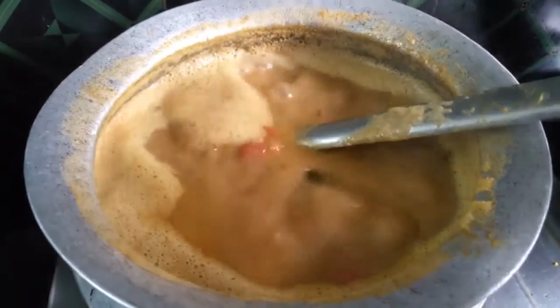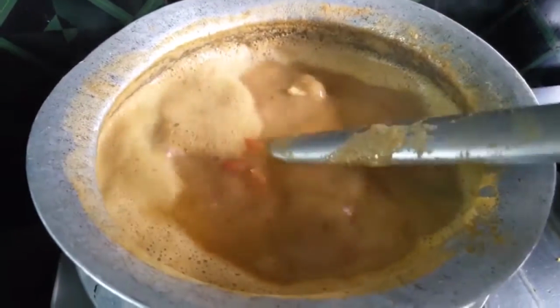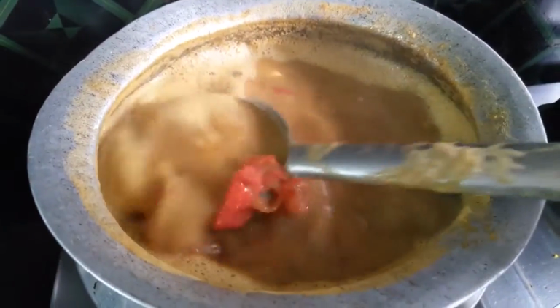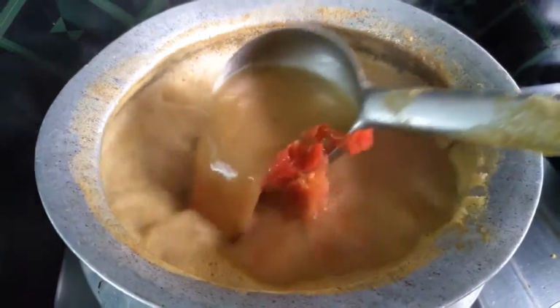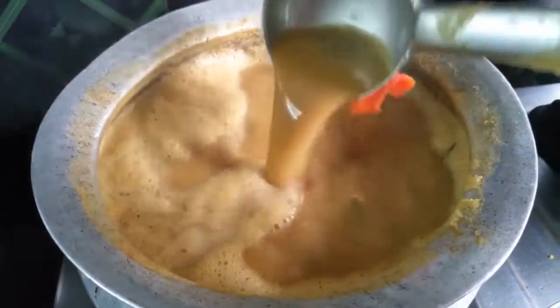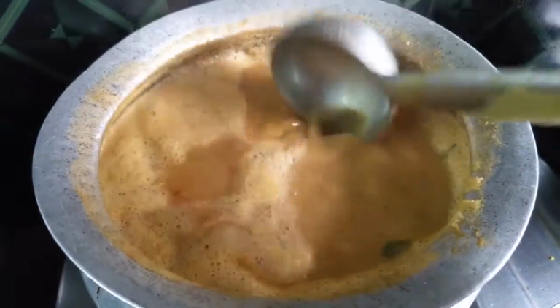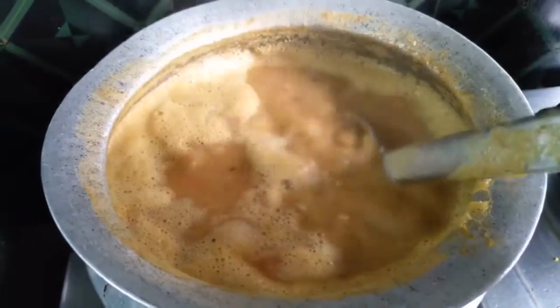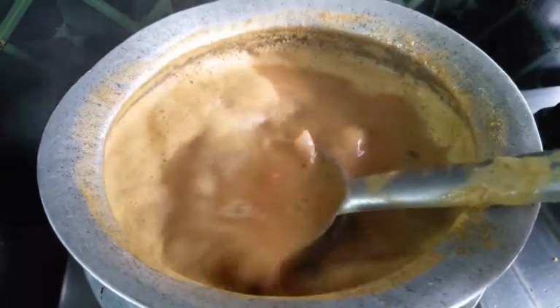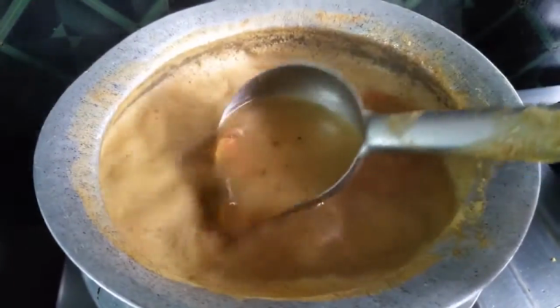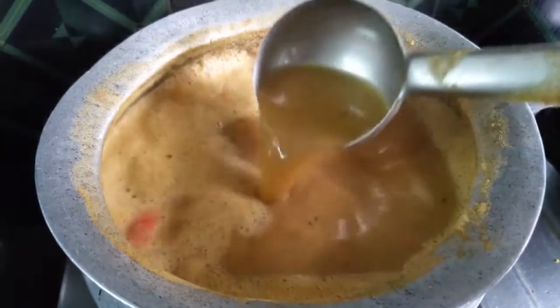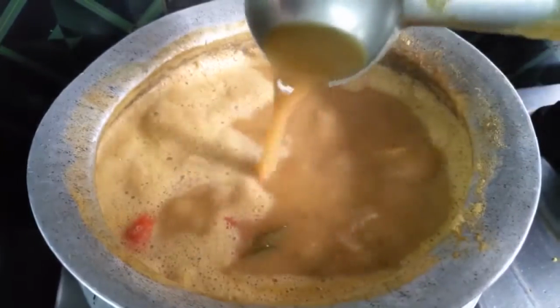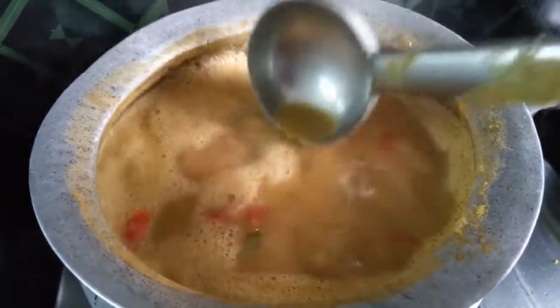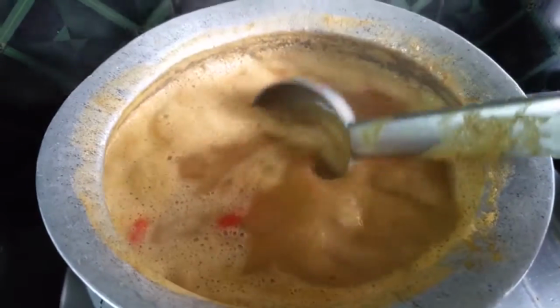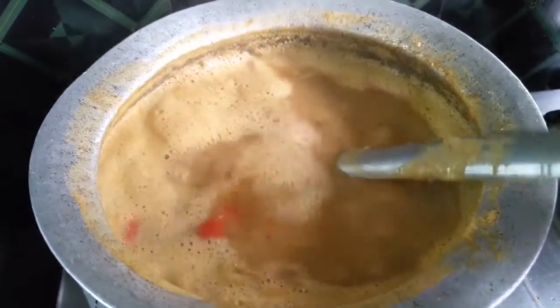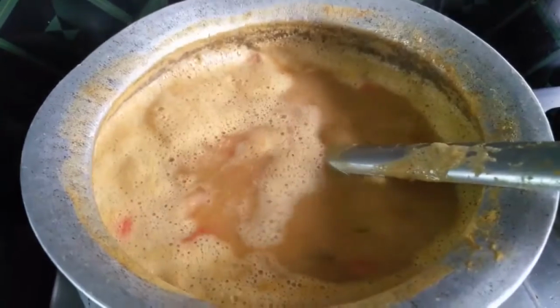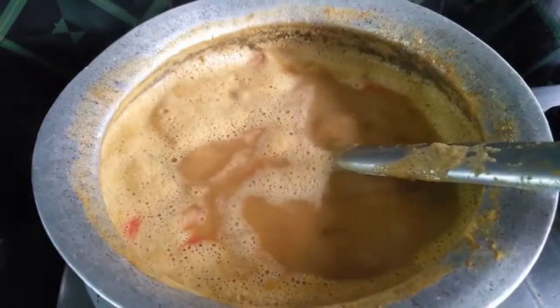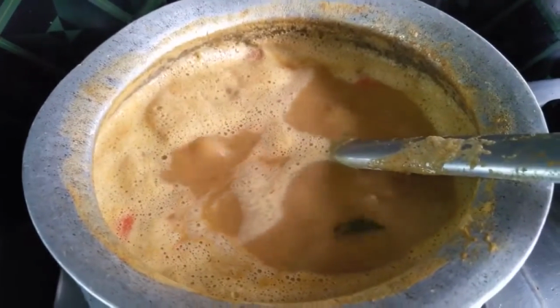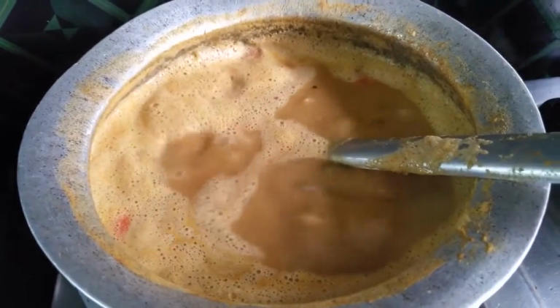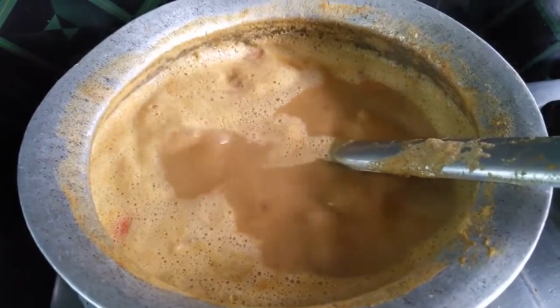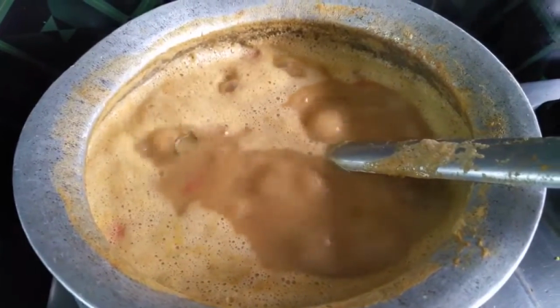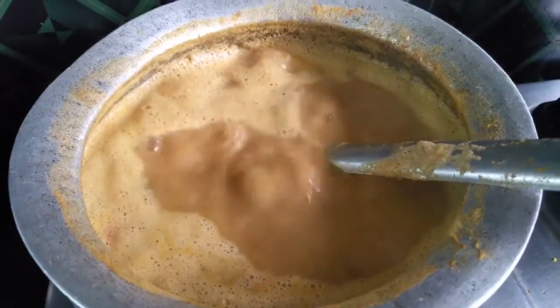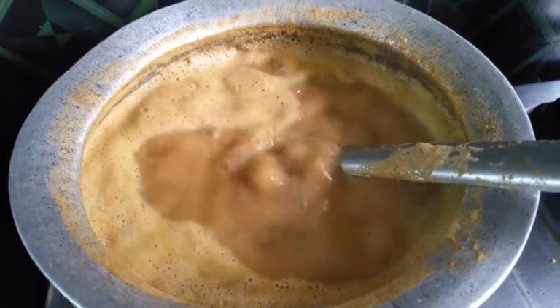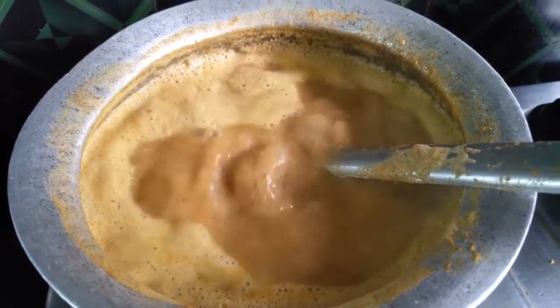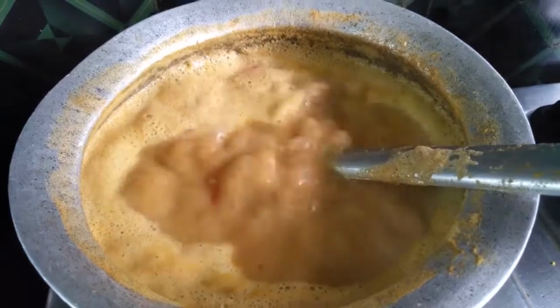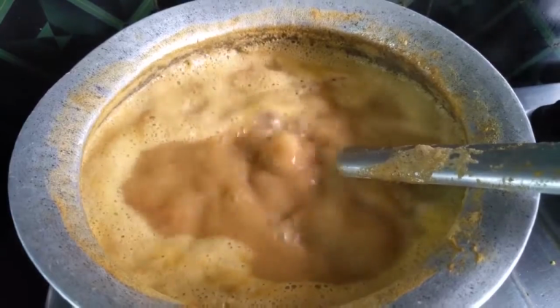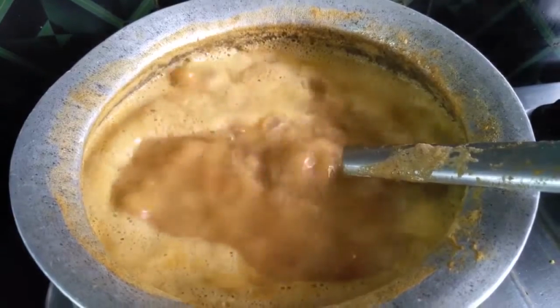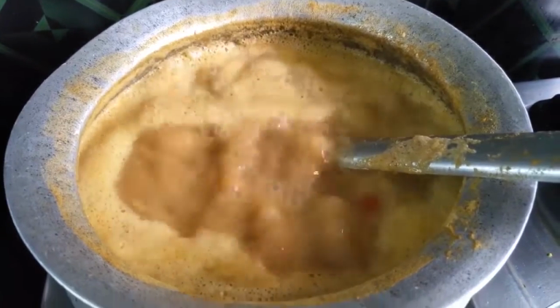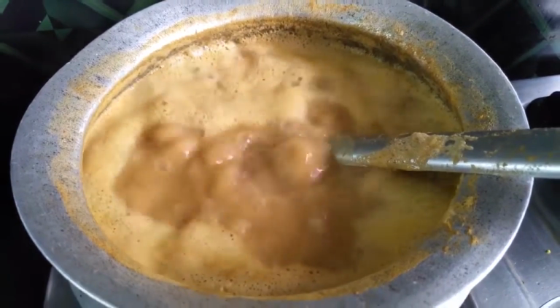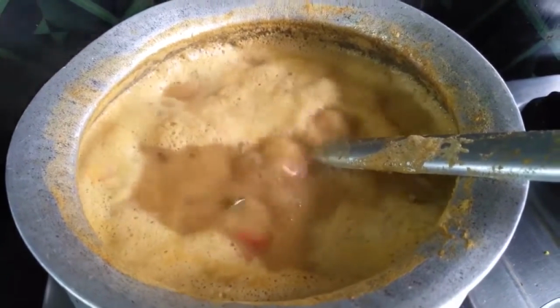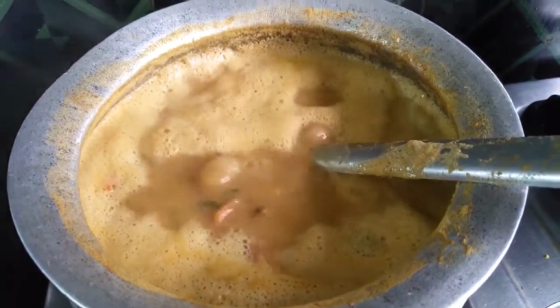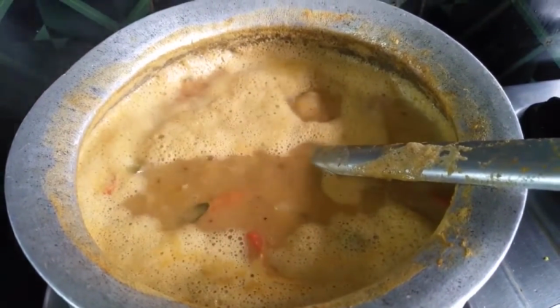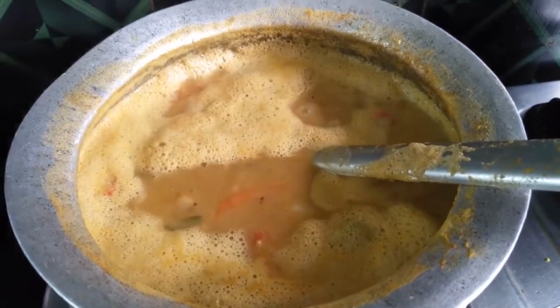Now we are ready. We have a very simple and tasty dish. Thanks for watching my video. If you like our videos, please subscribe to my channel for more videos. Please like, share, and comment.